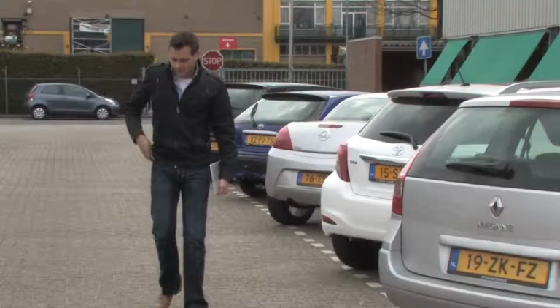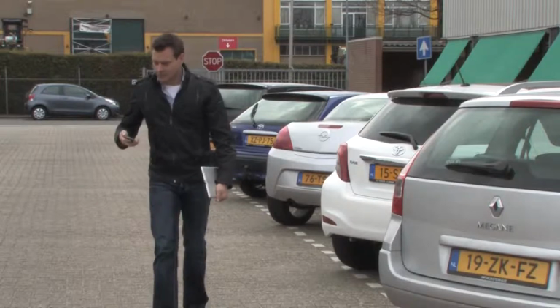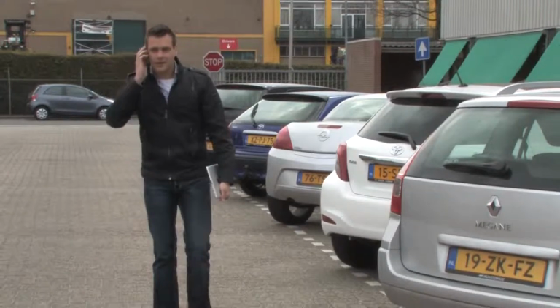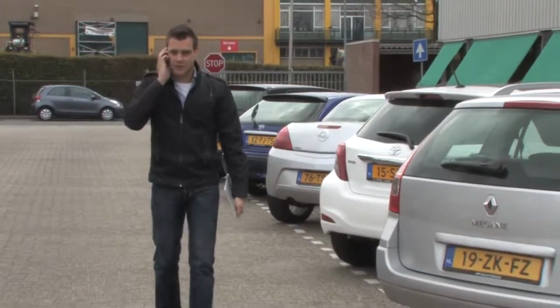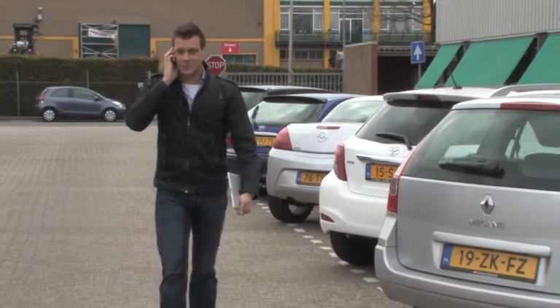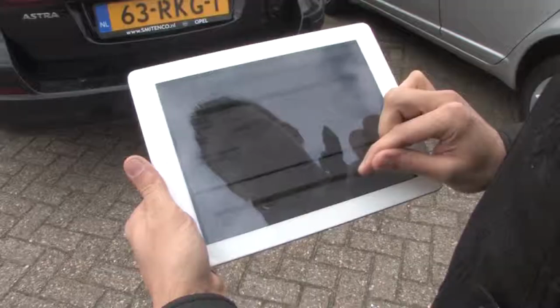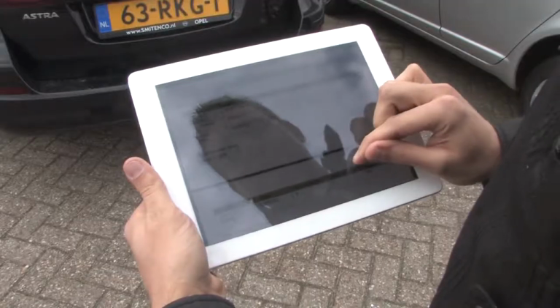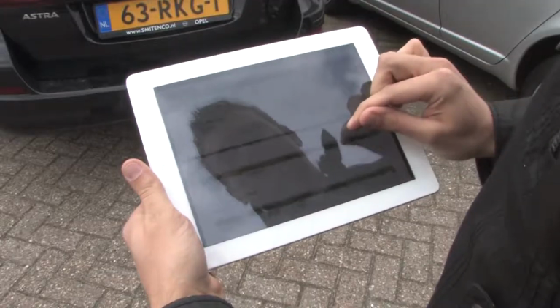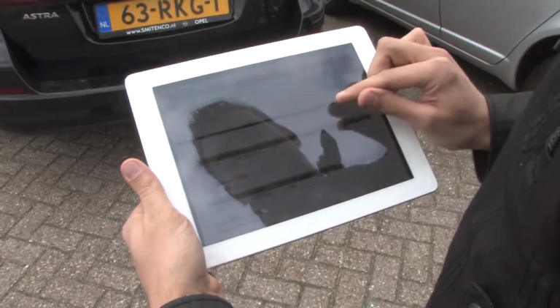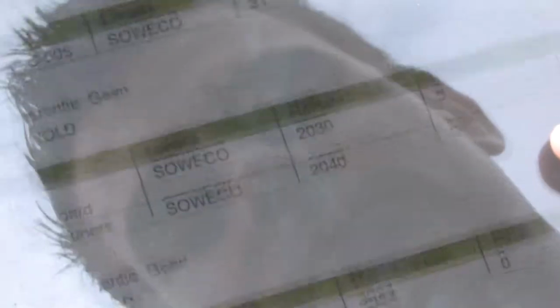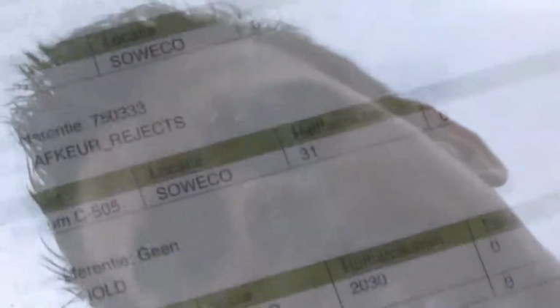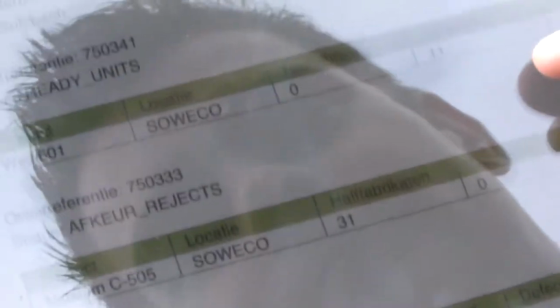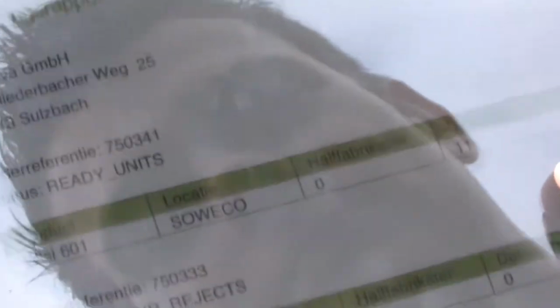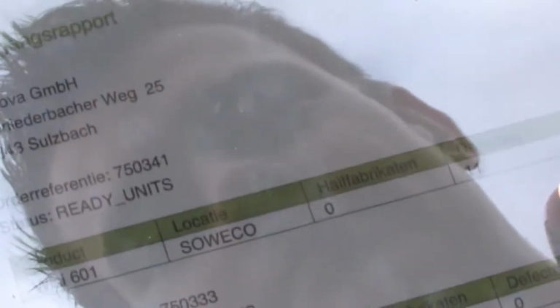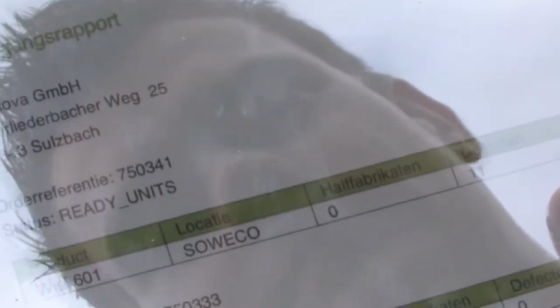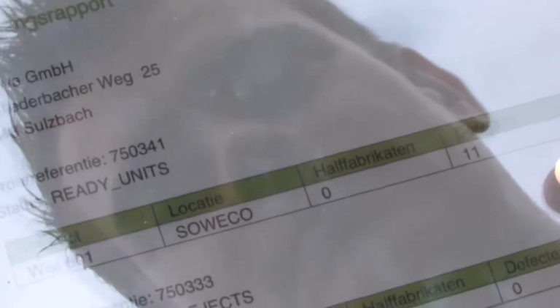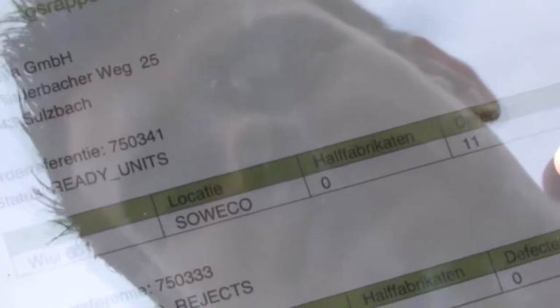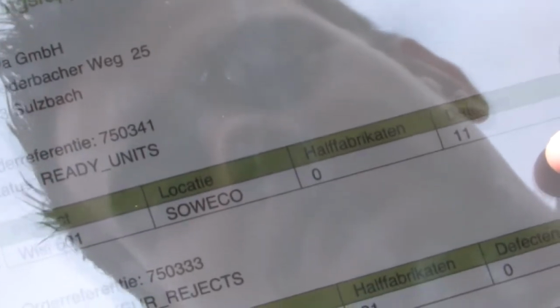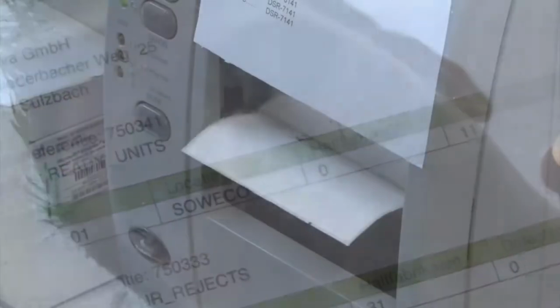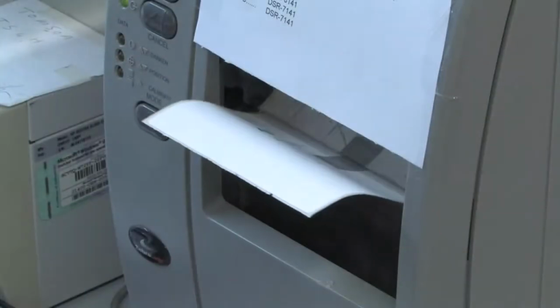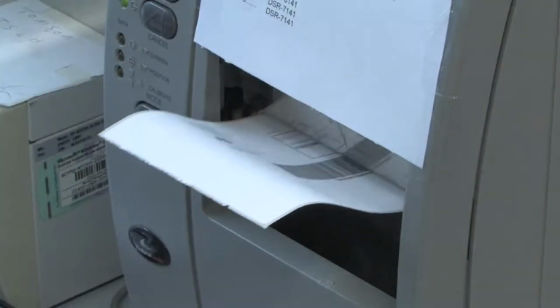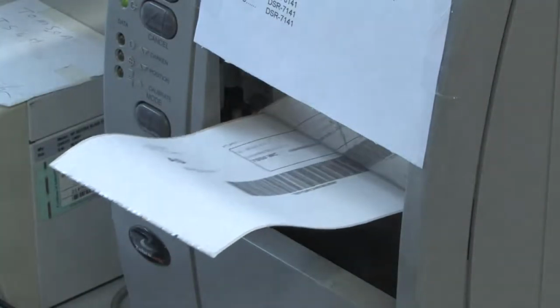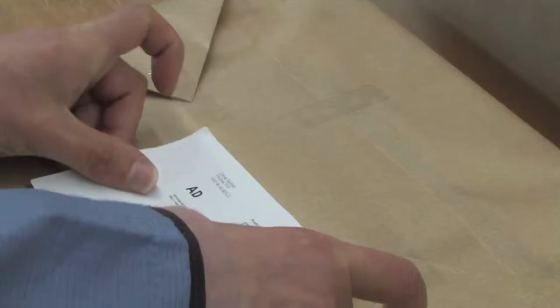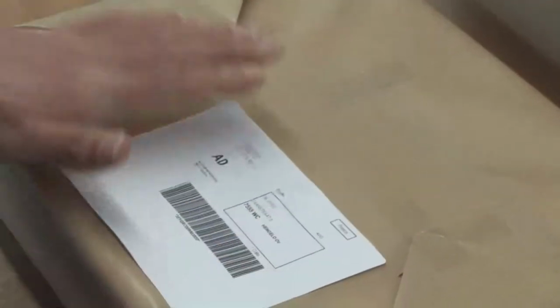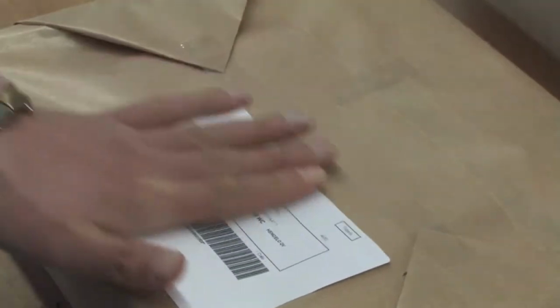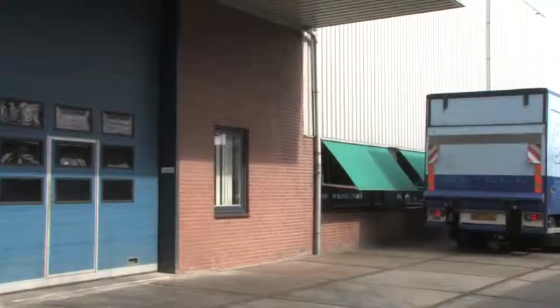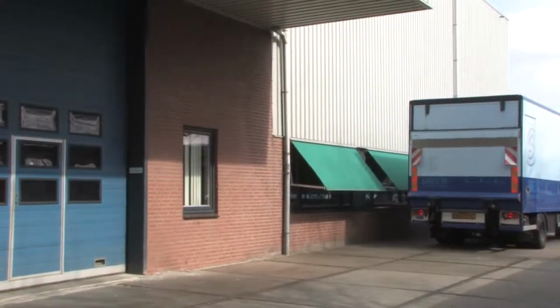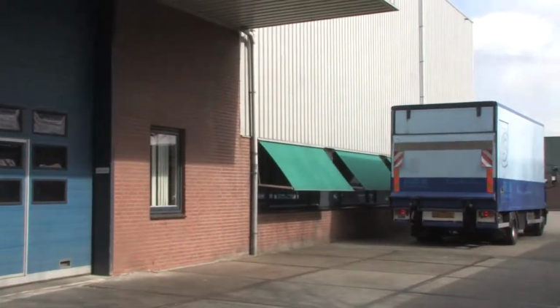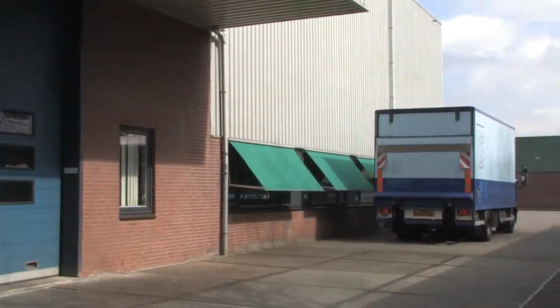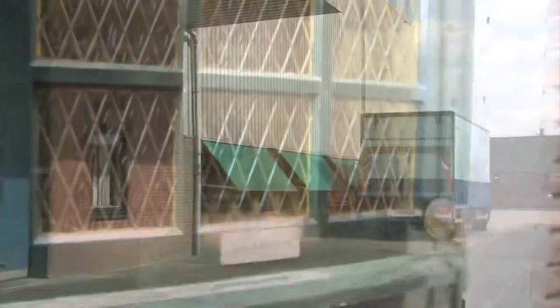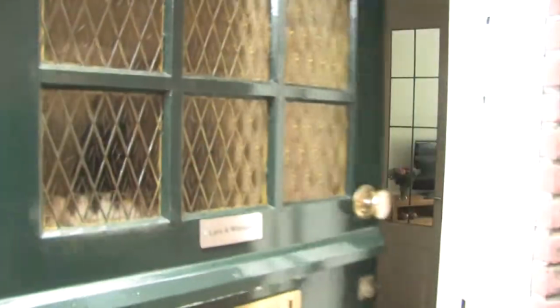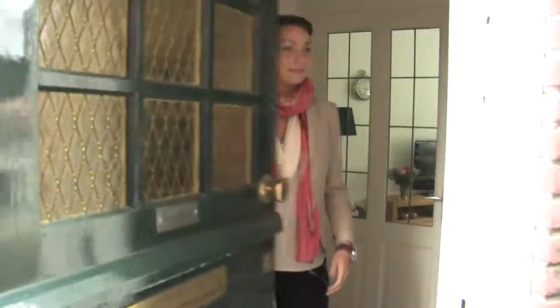The AHEAD Warehouse Management System allows you to check online your product status whenever, wherever. We also provide a complete end-user logistics service.